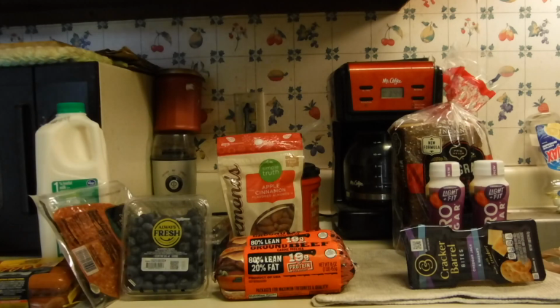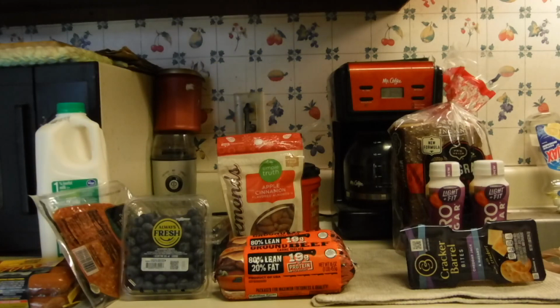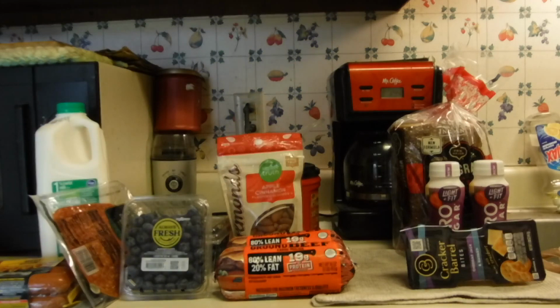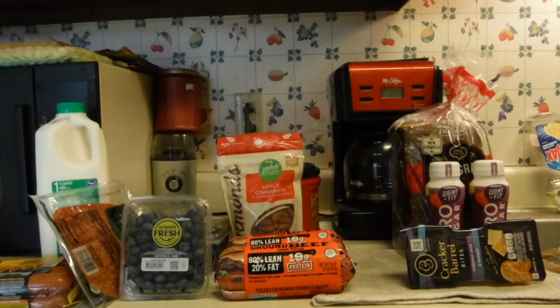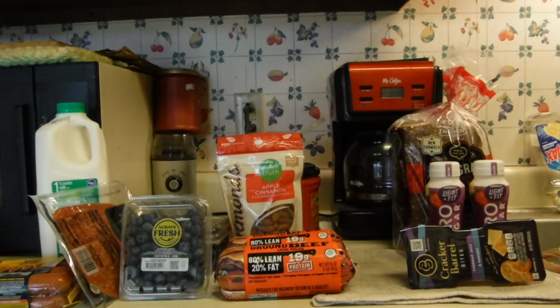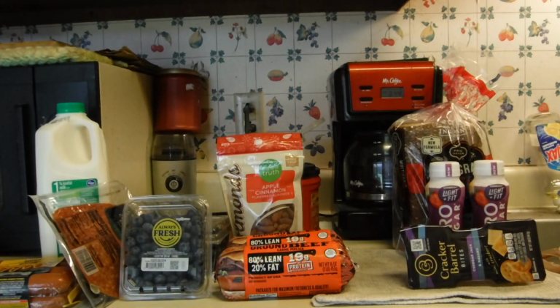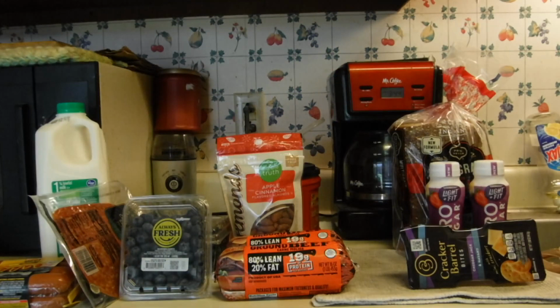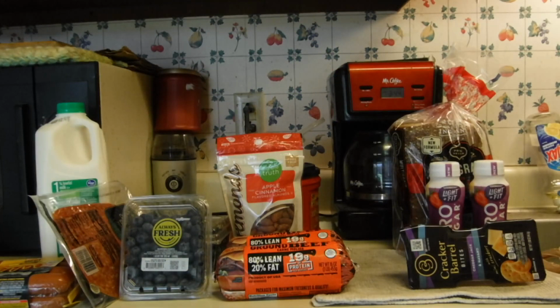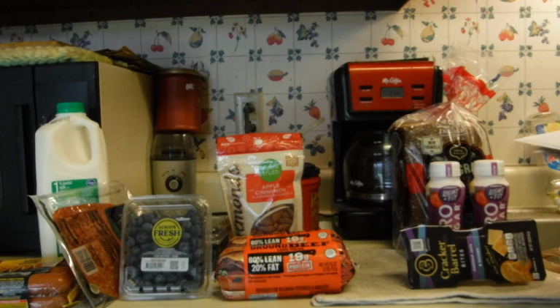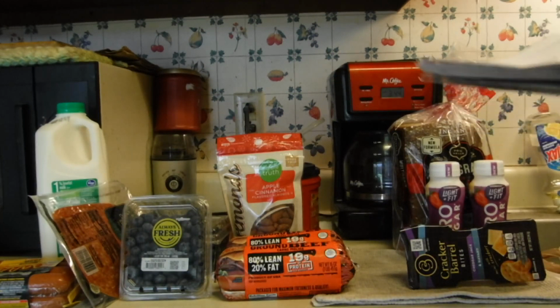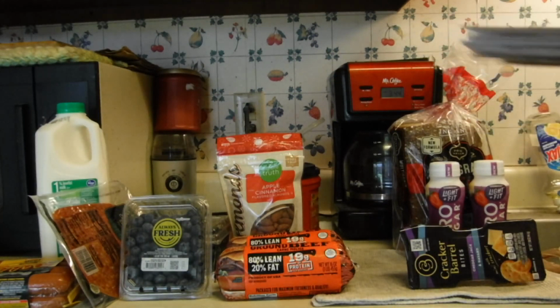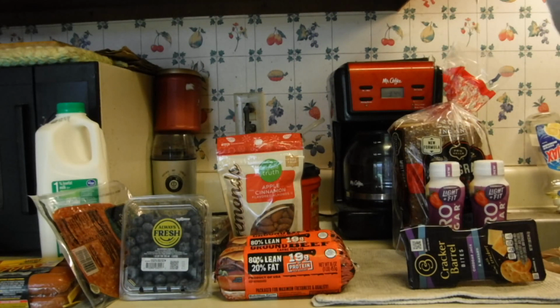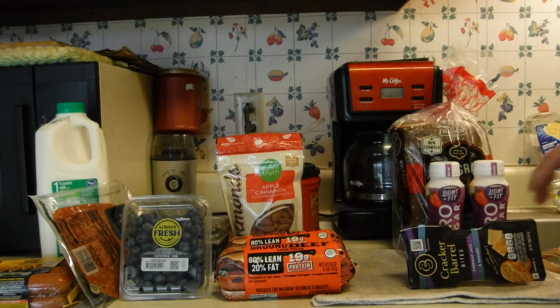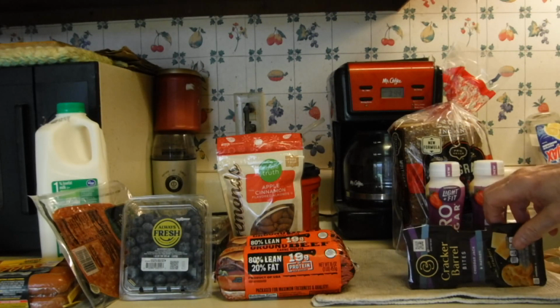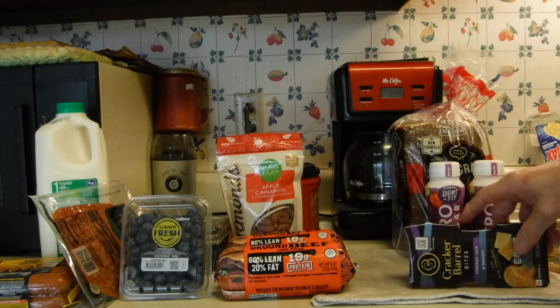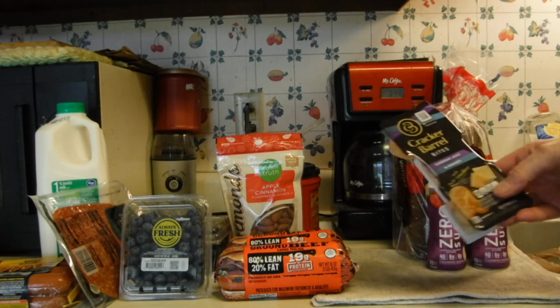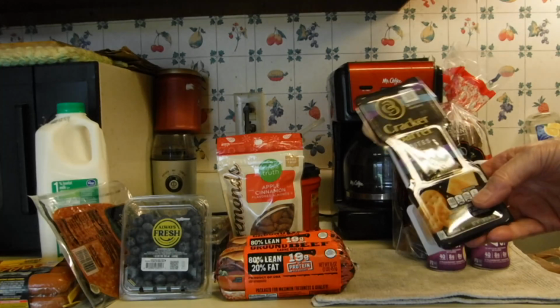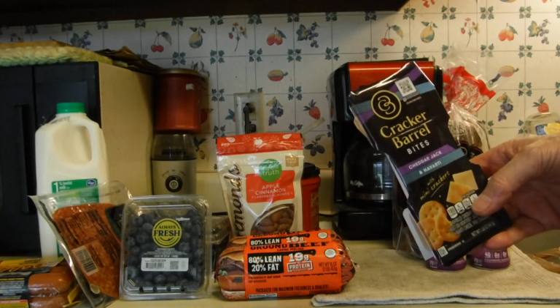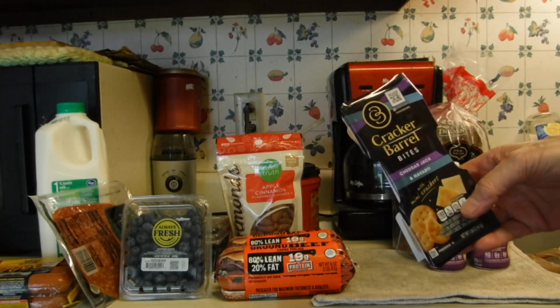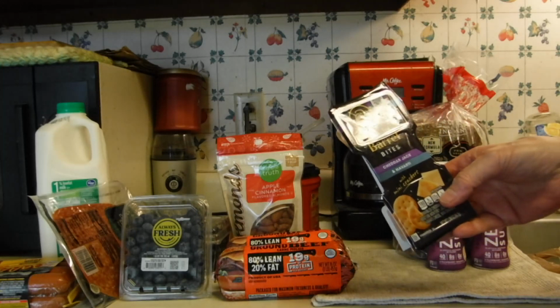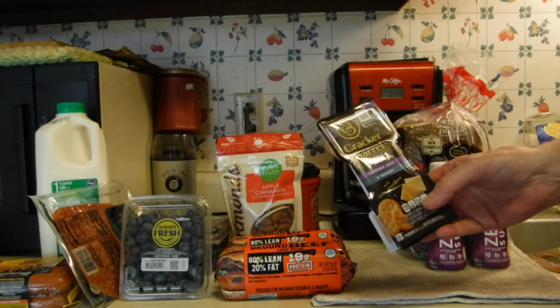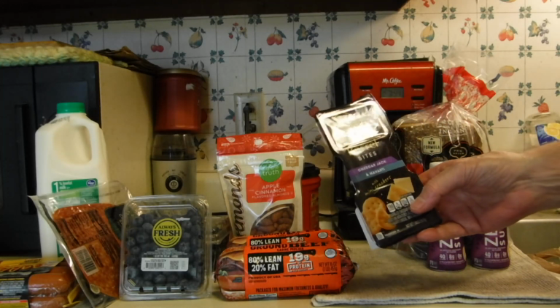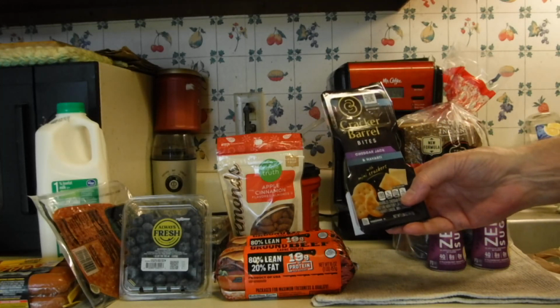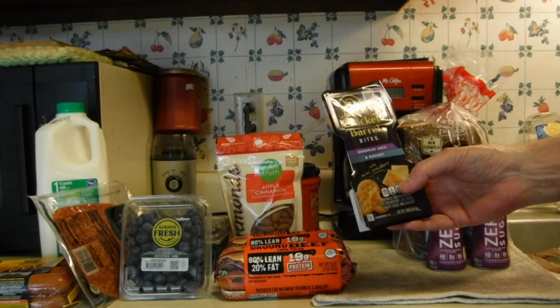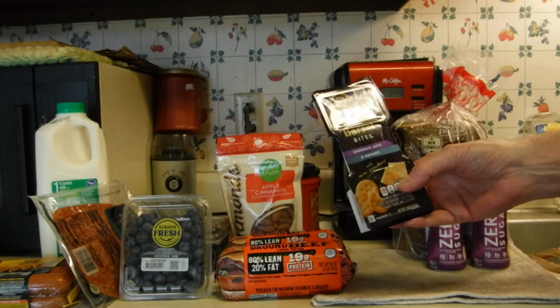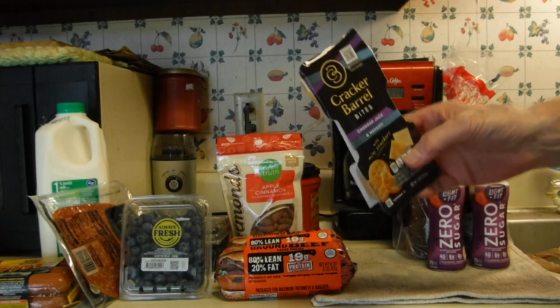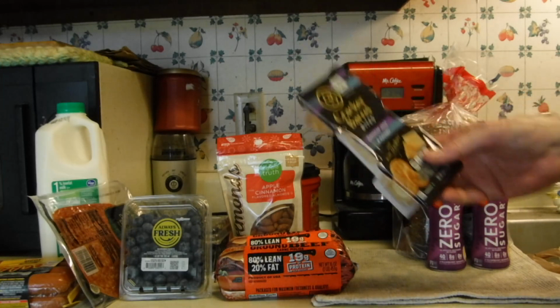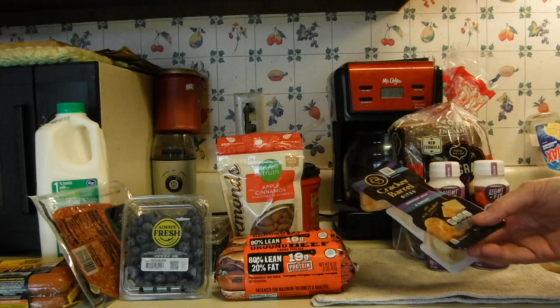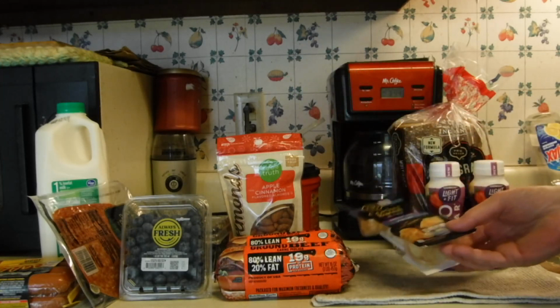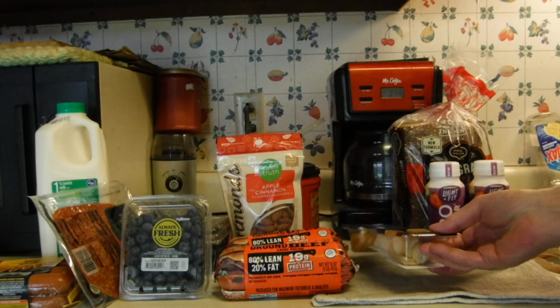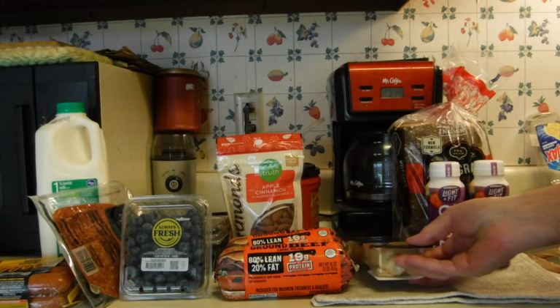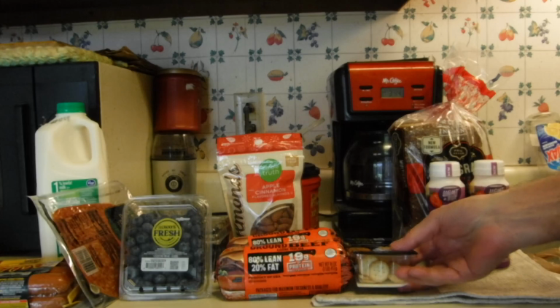I had a digital coupon for a dollar off of one of these Cracker Barrel Bites, and these are still on sale for $1.67. So that just ends up being $0.67 a piece.